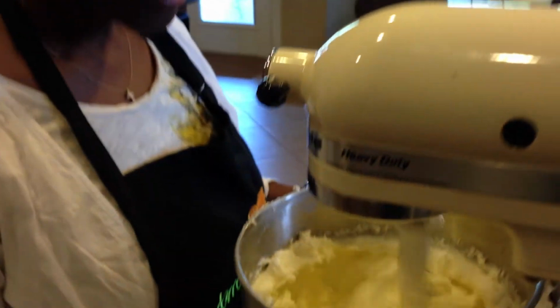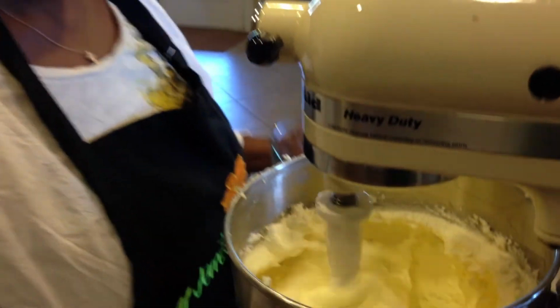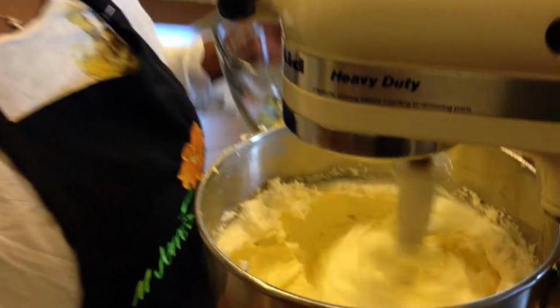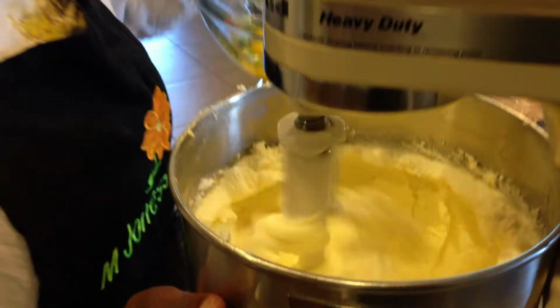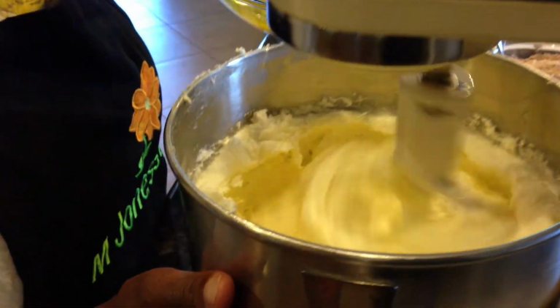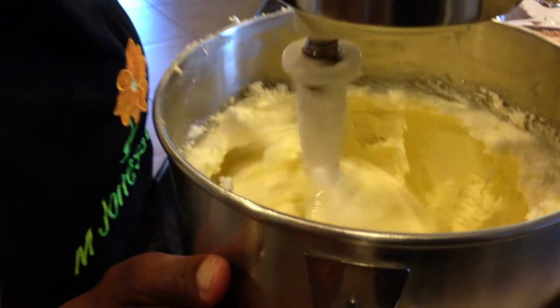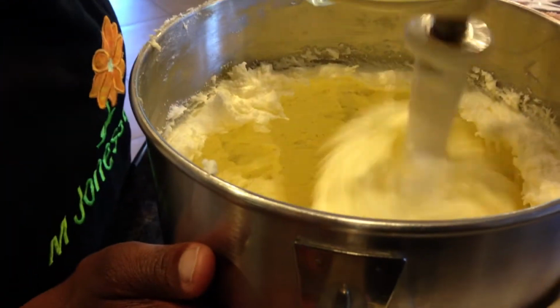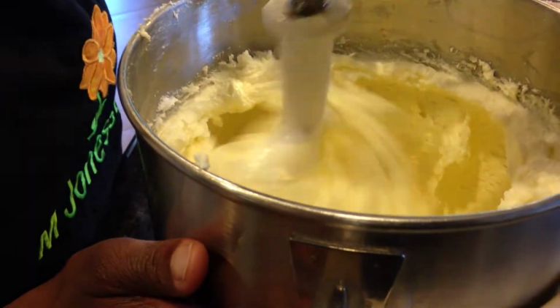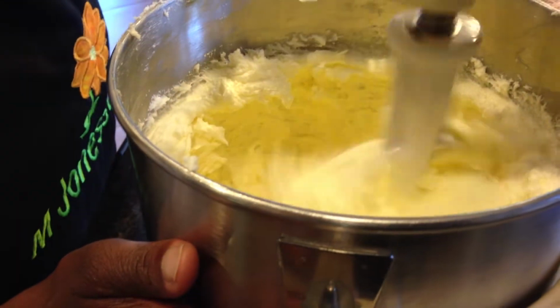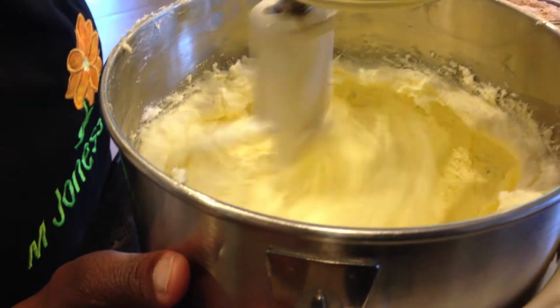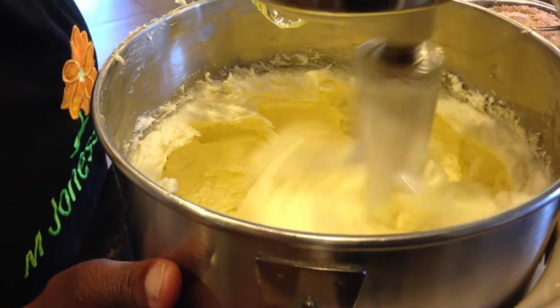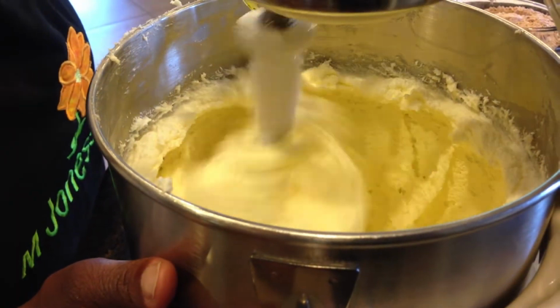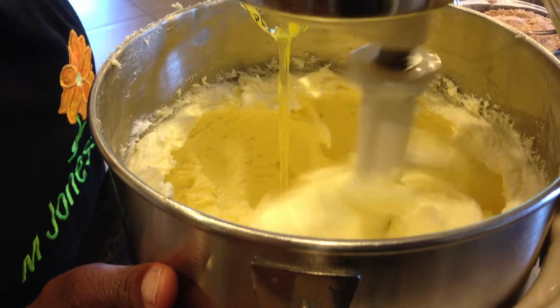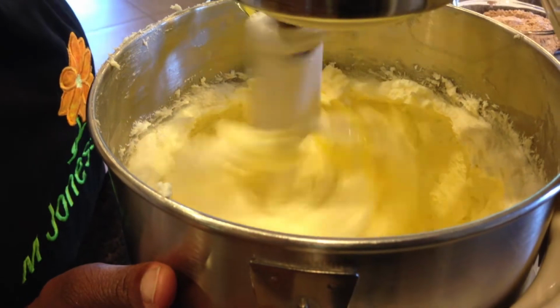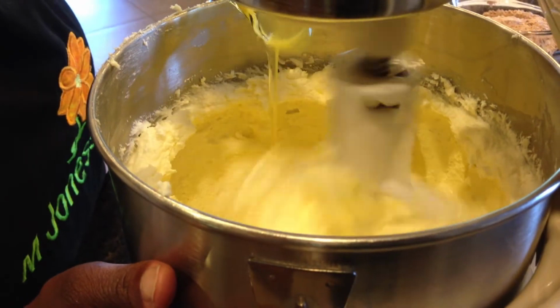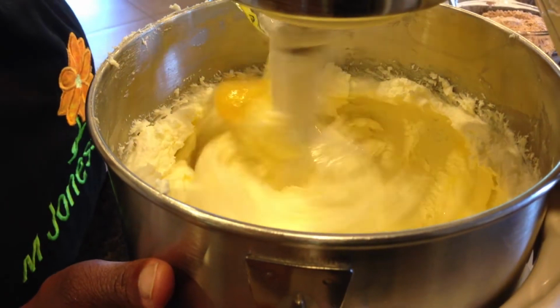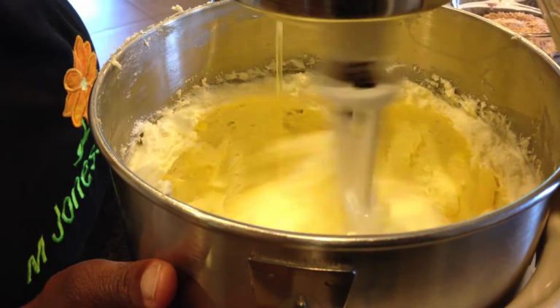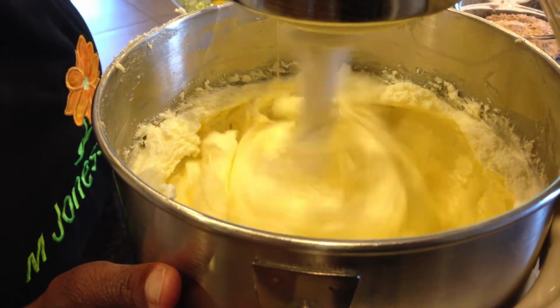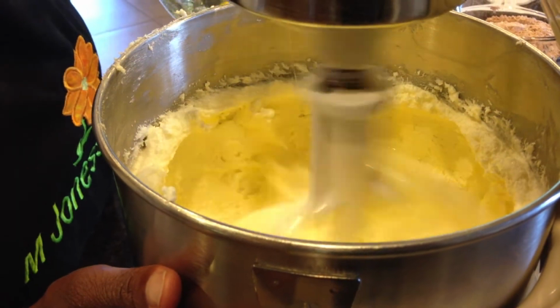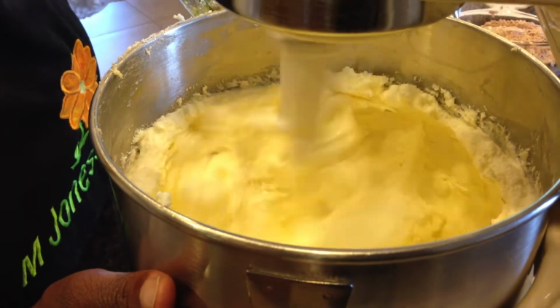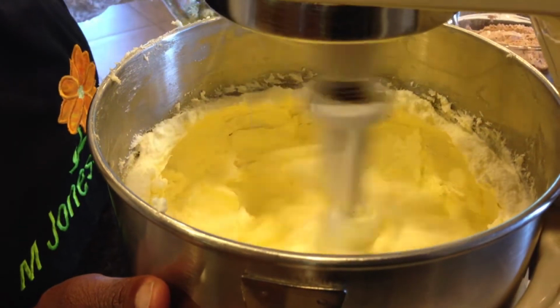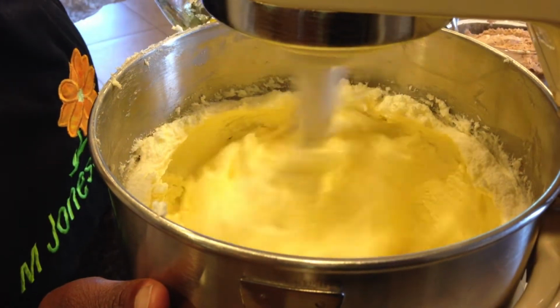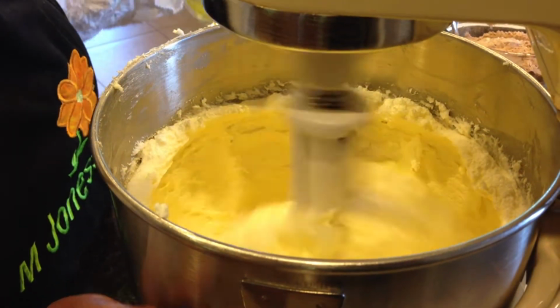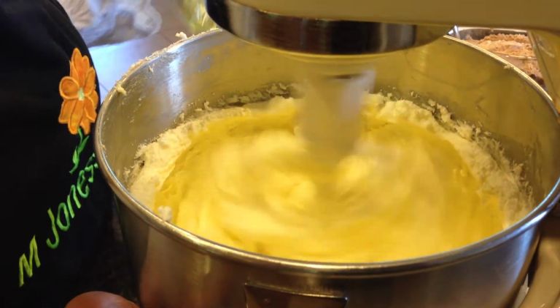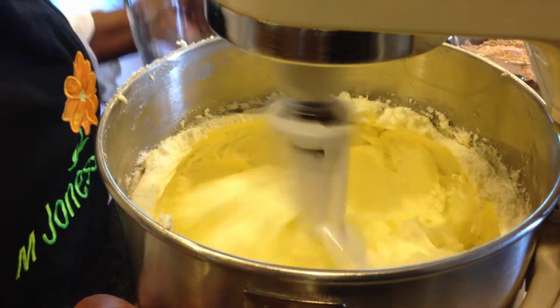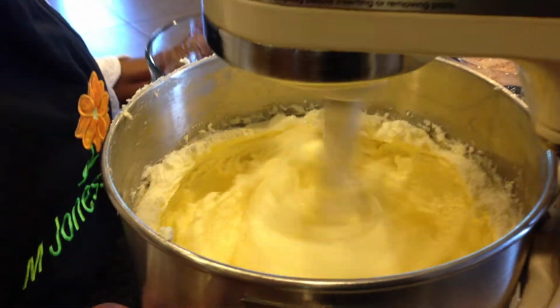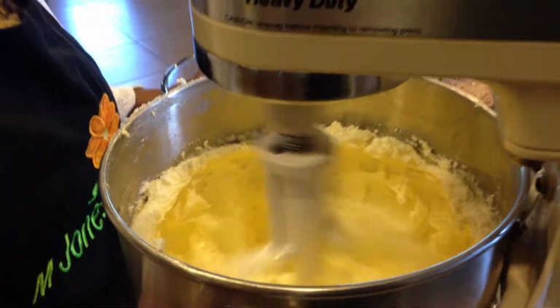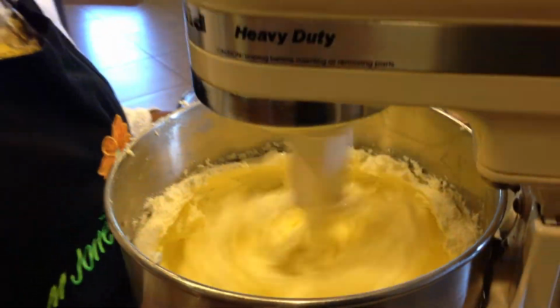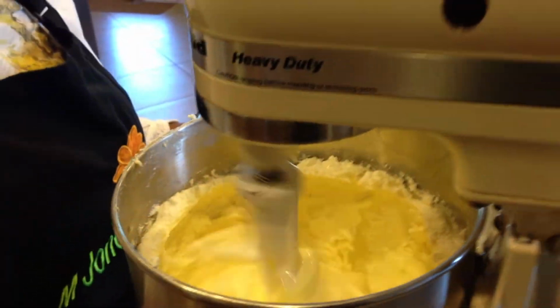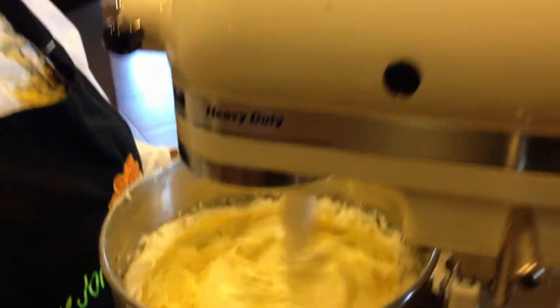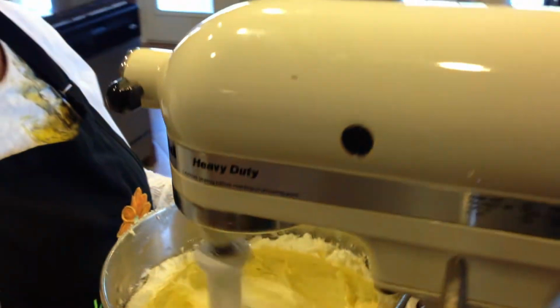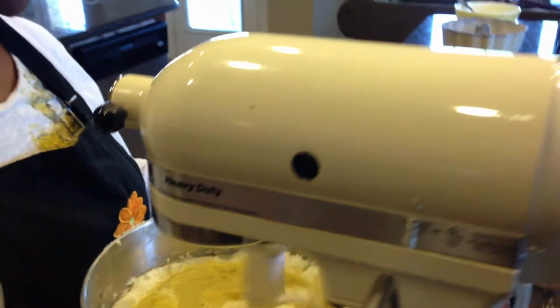You usually just wait like maybe a minute in between each egg and let them cream a minute in between each one.